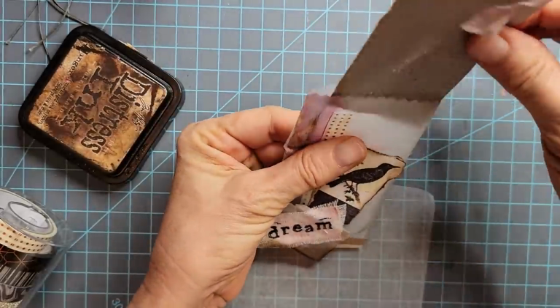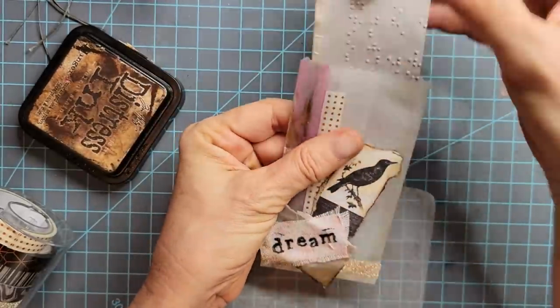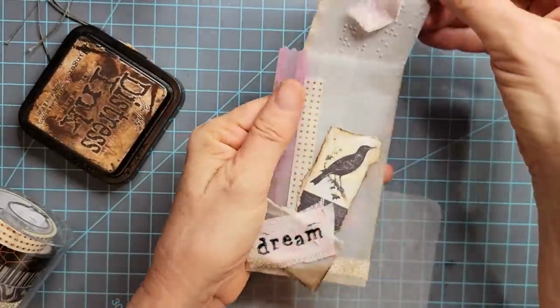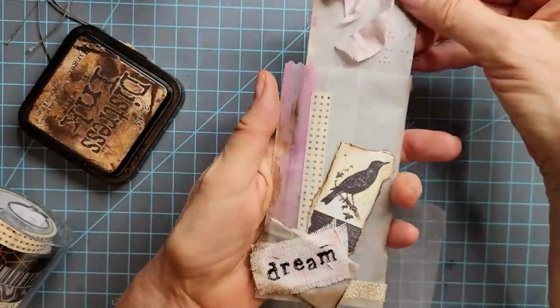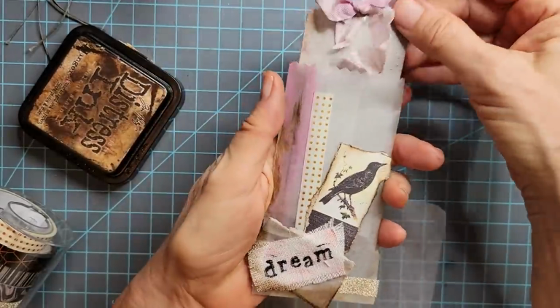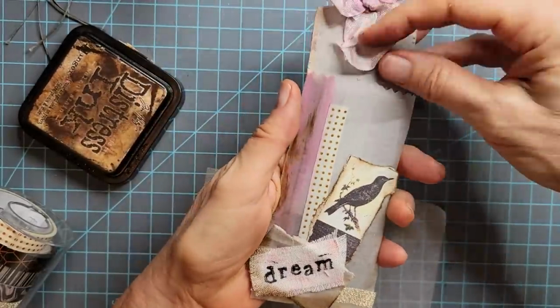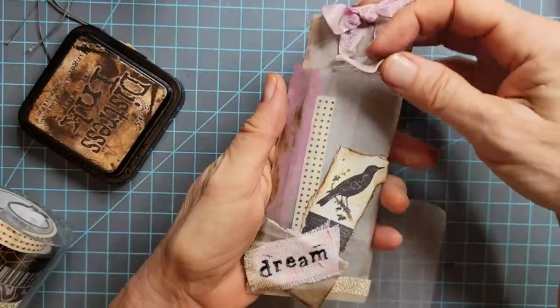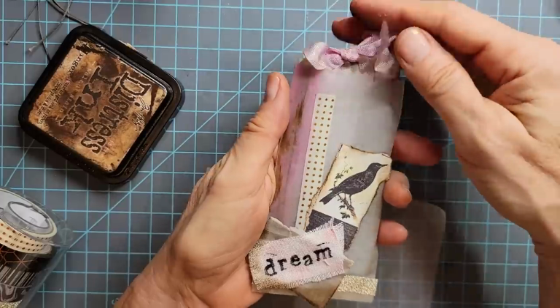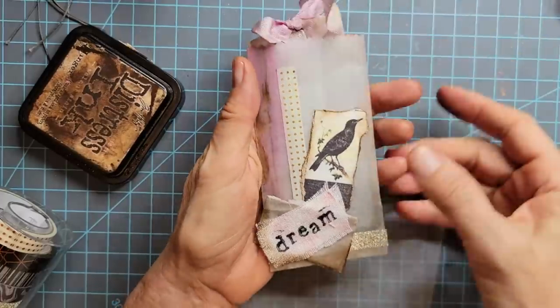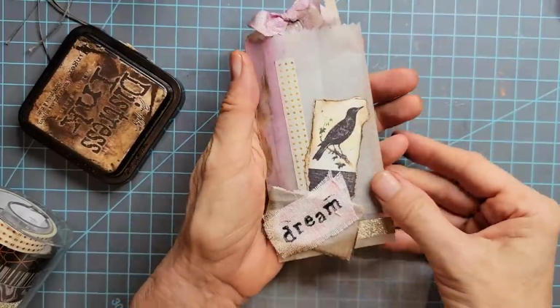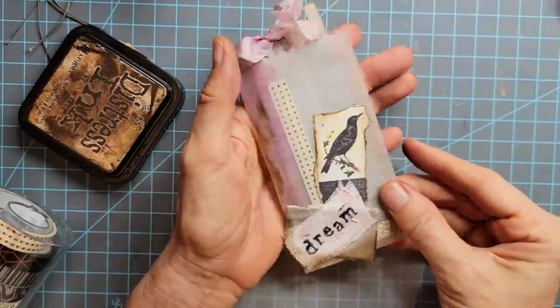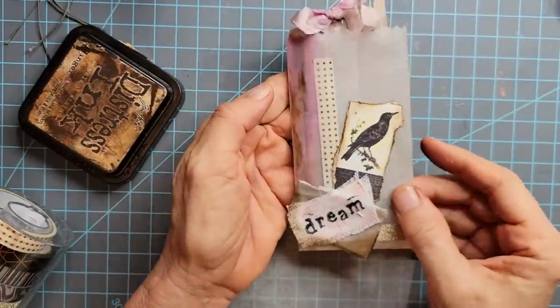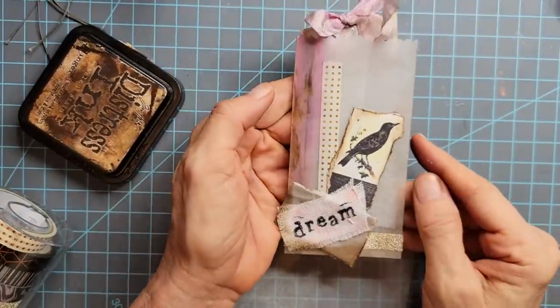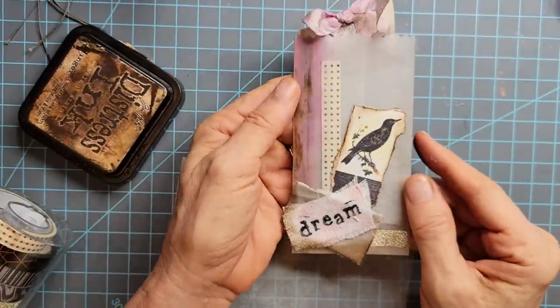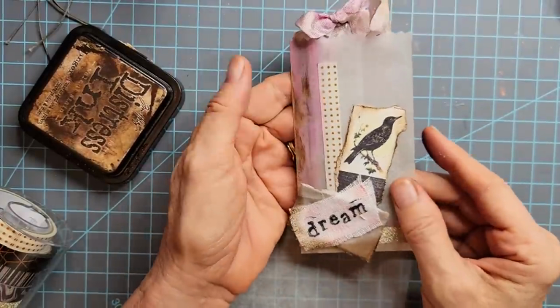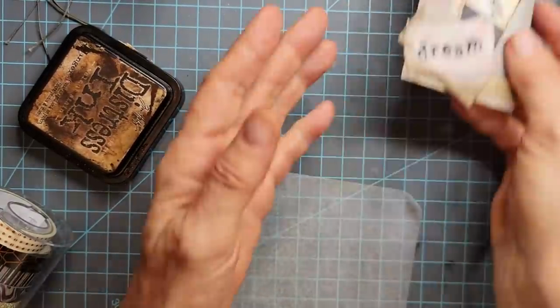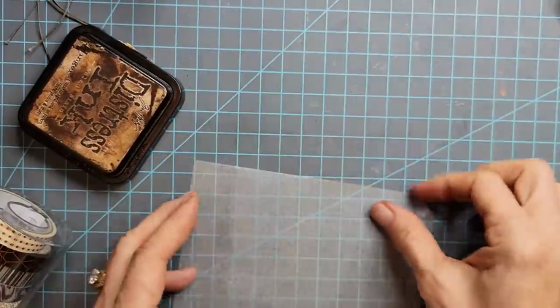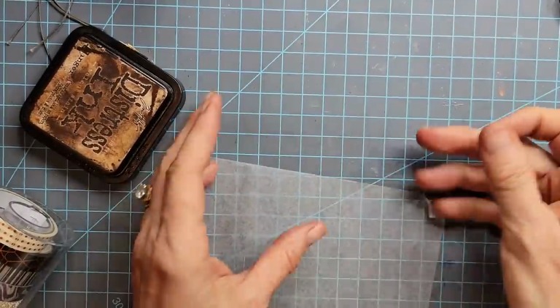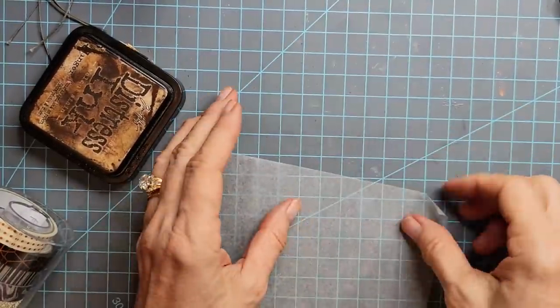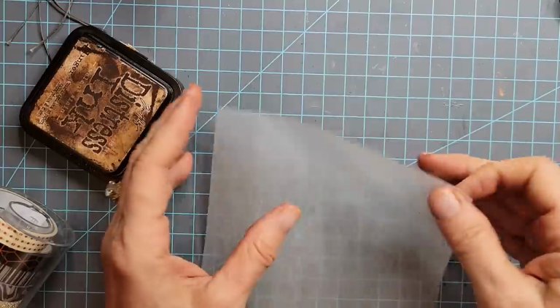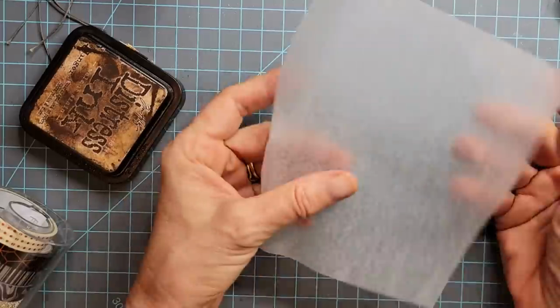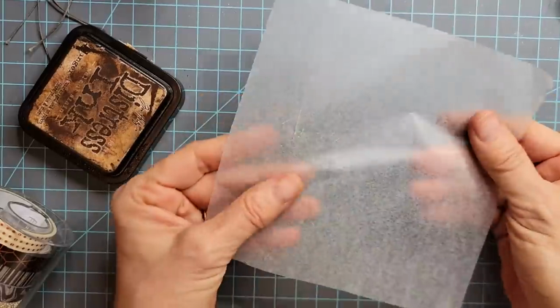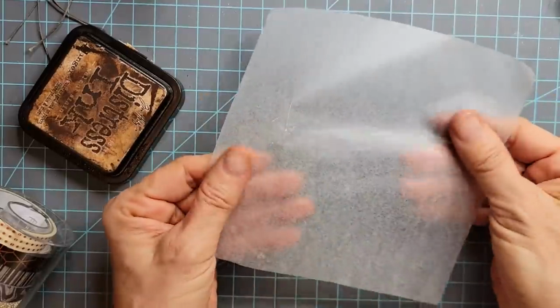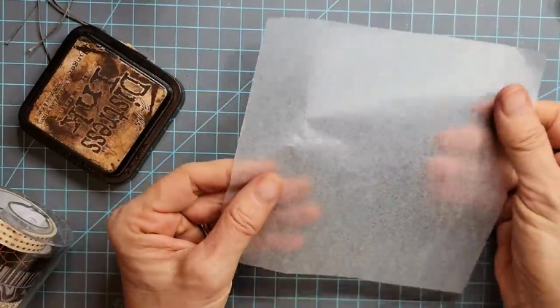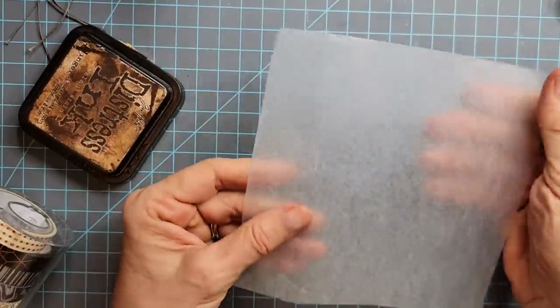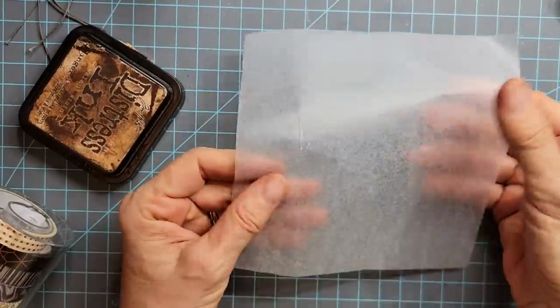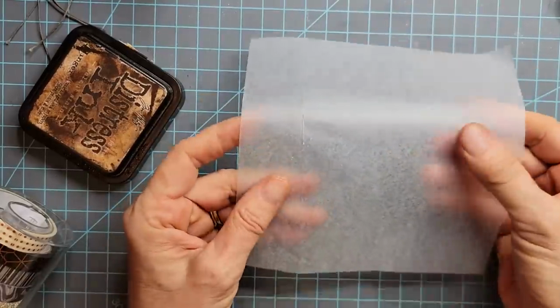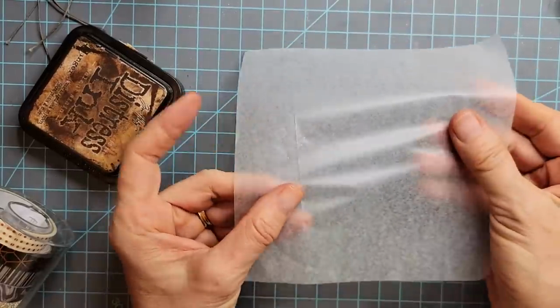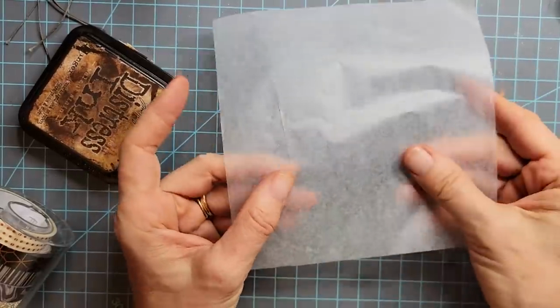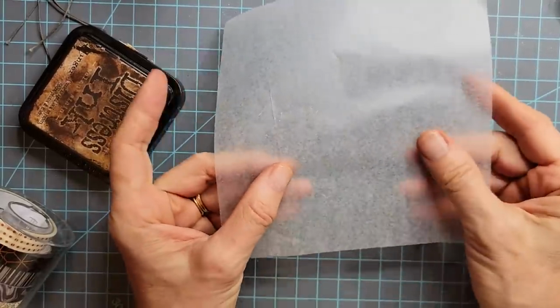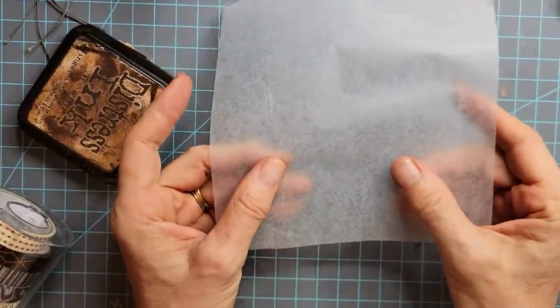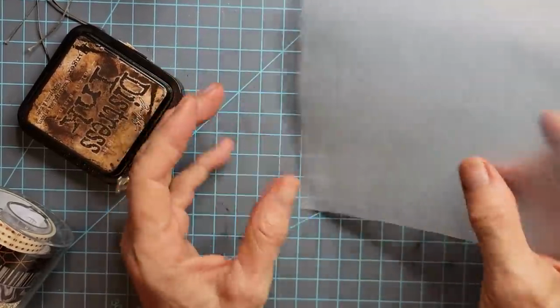Let's make one of these, and I'm going to show you some things as we make it to help you get through these little challenges, because these are great resources but sometimes we just don't know what to do with them because they're kind of difficult to work with.